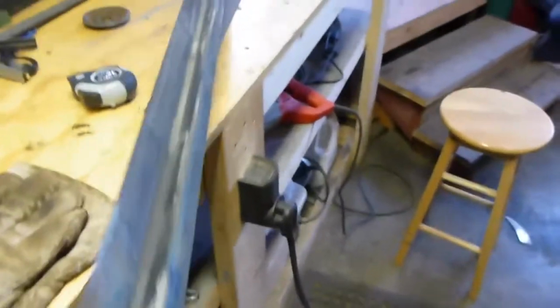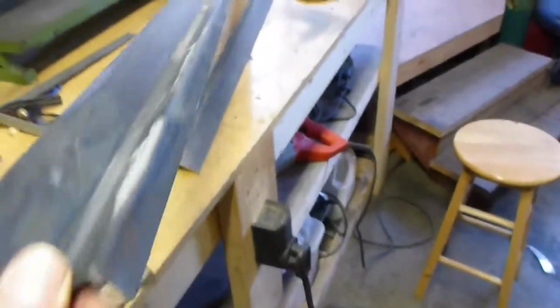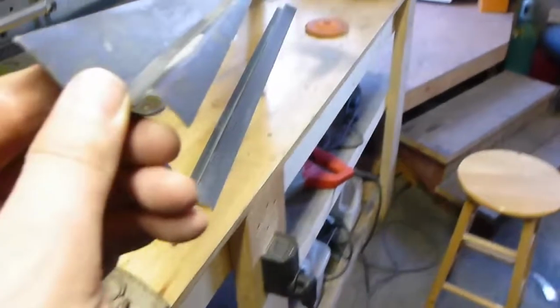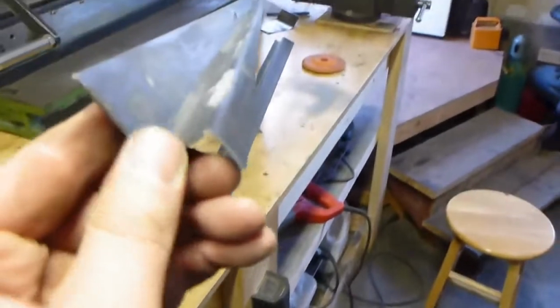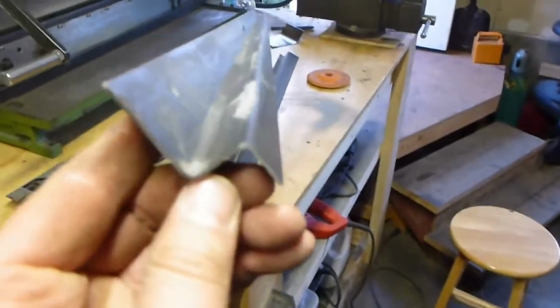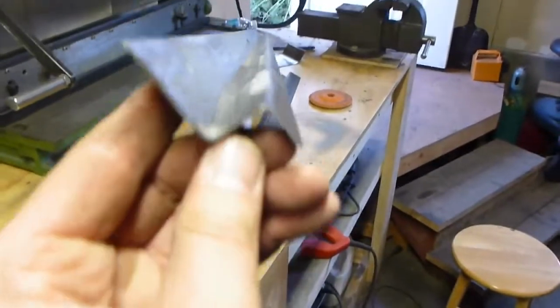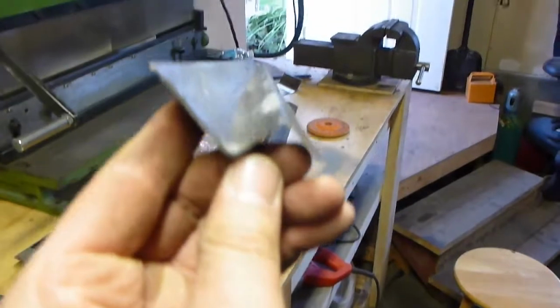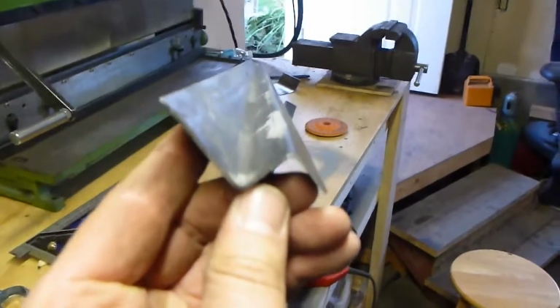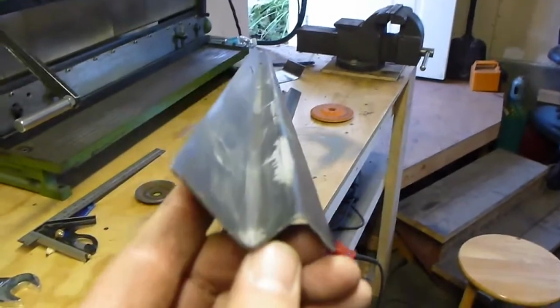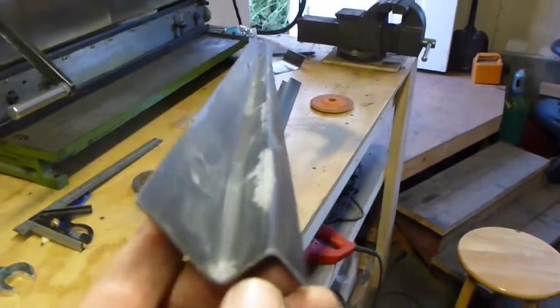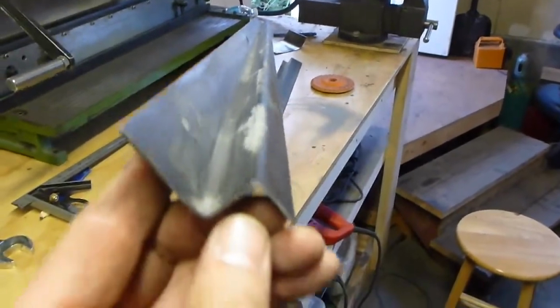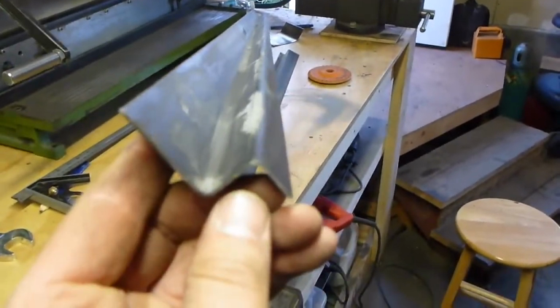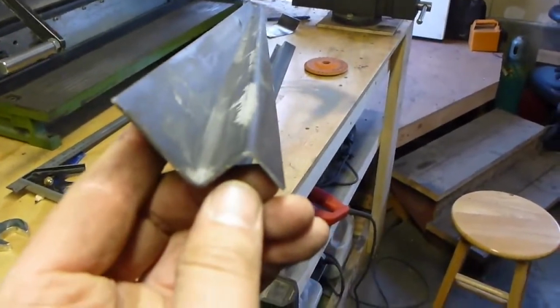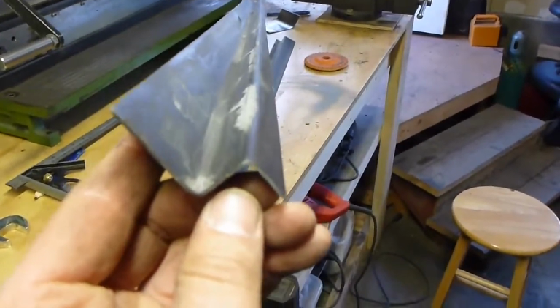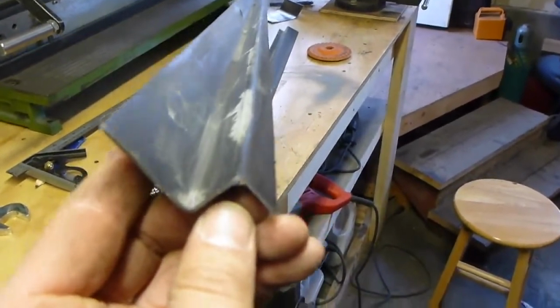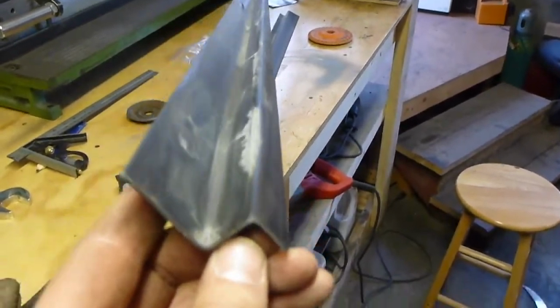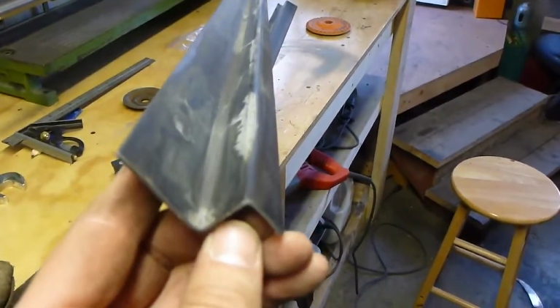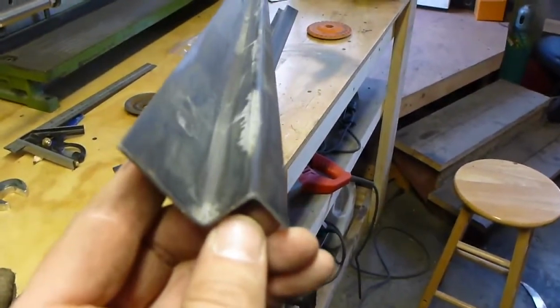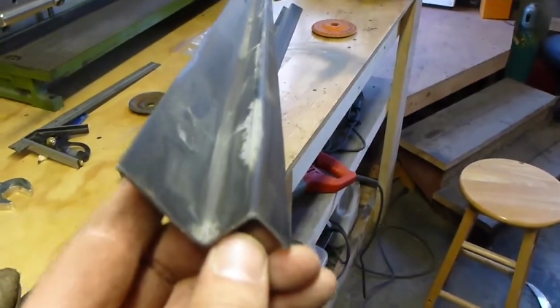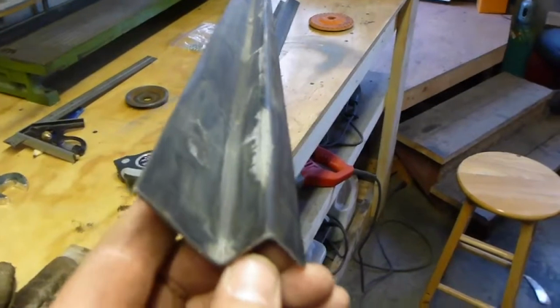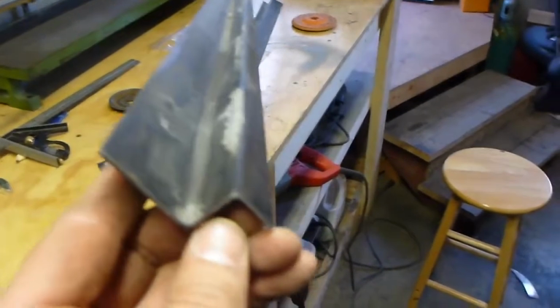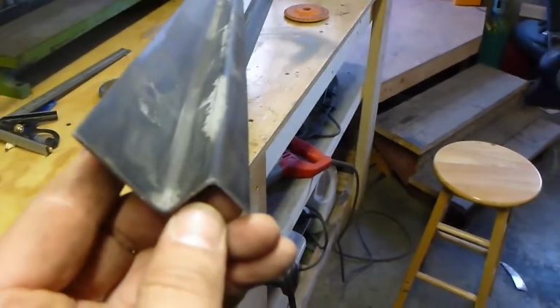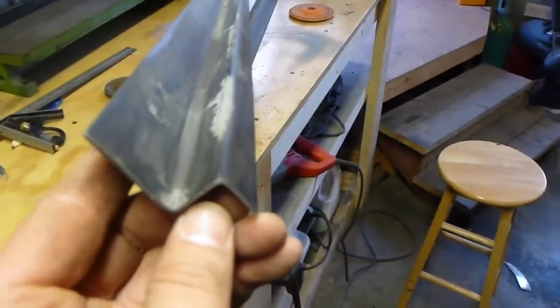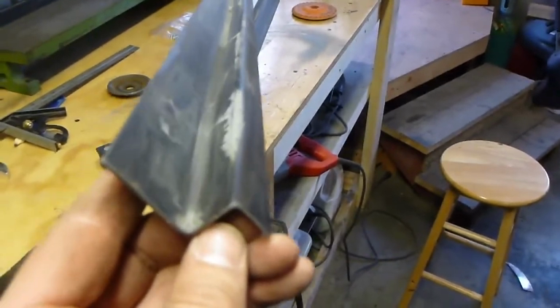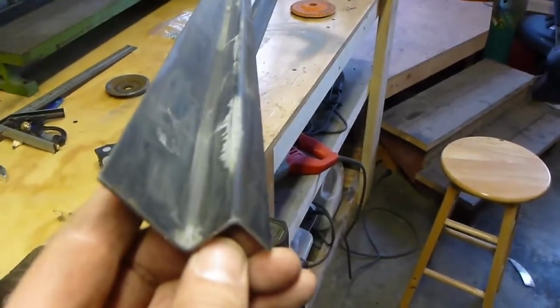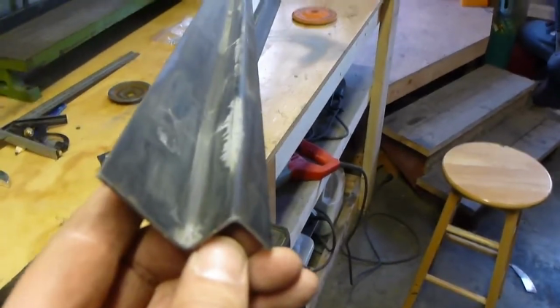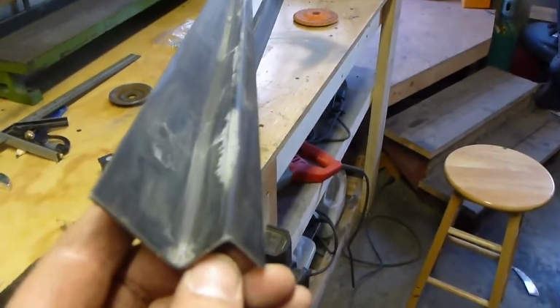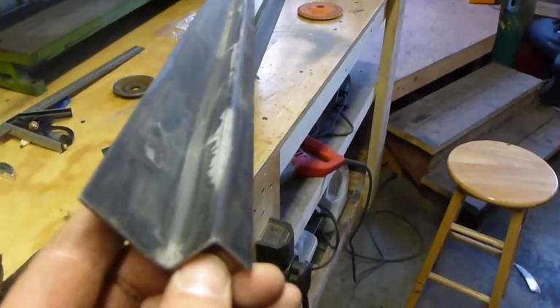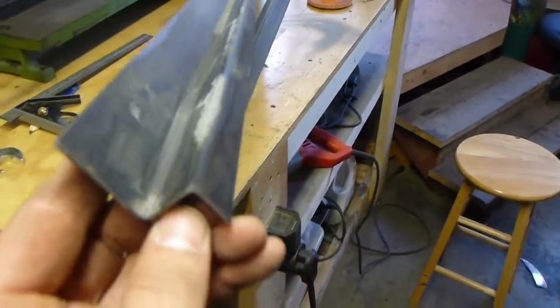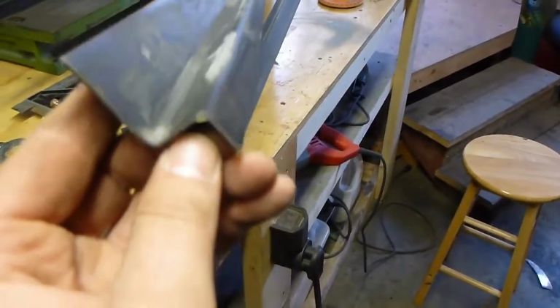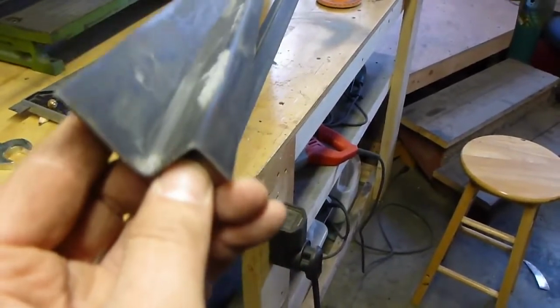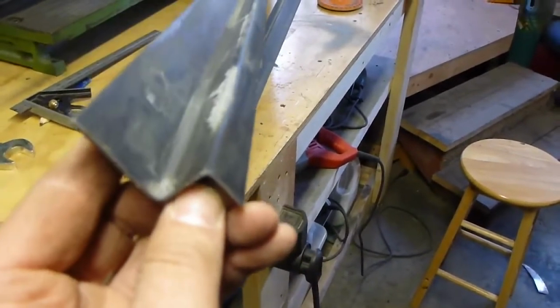I was having trouble finding a way to bend inner rockers. I went to this place, a coppersmith shop — 18 gauge steel.